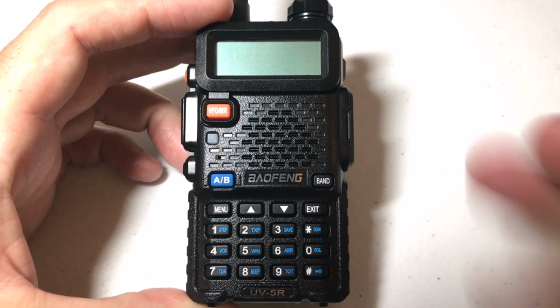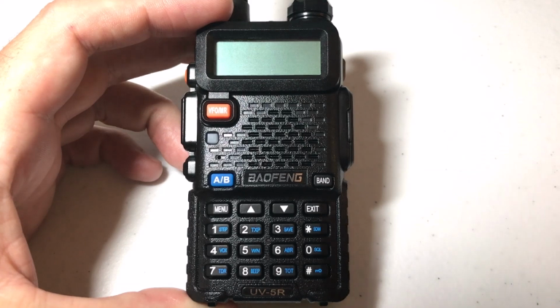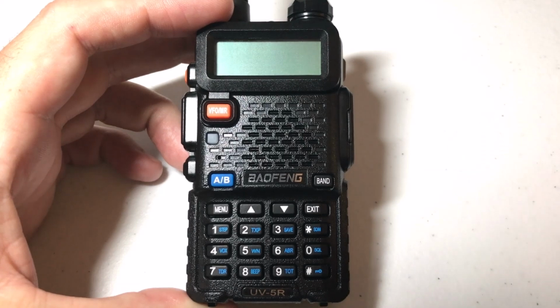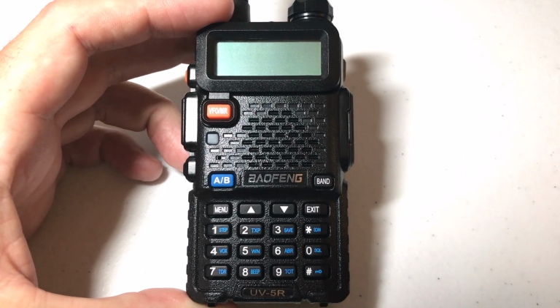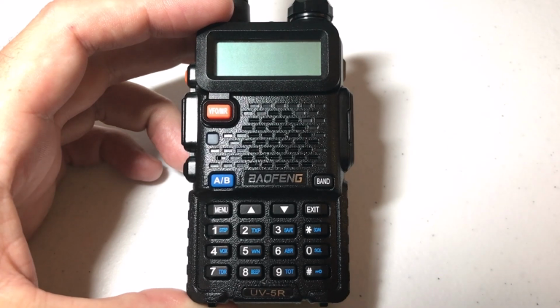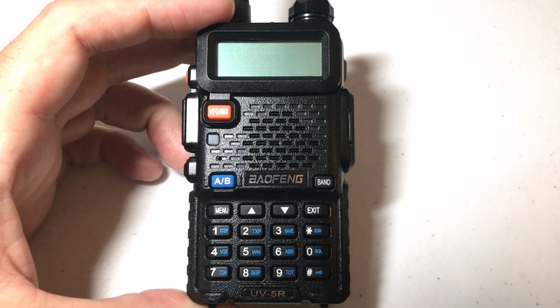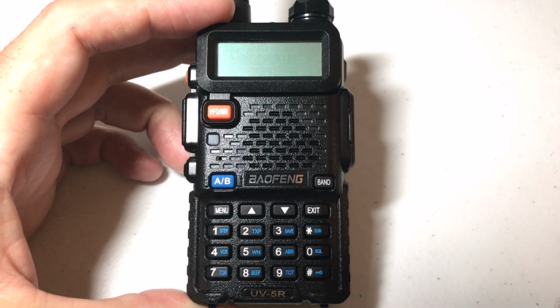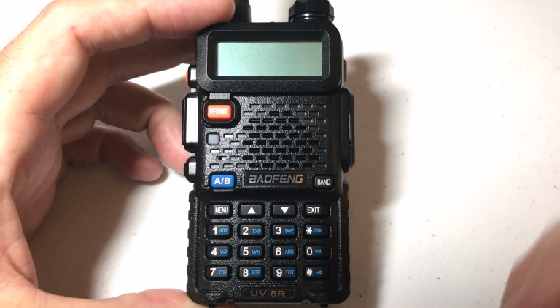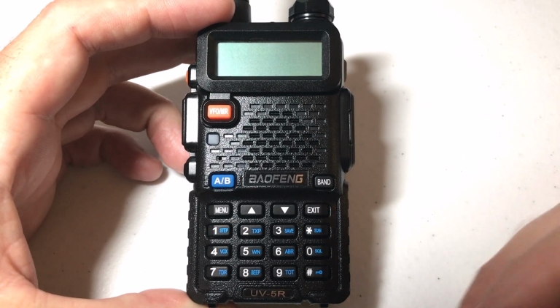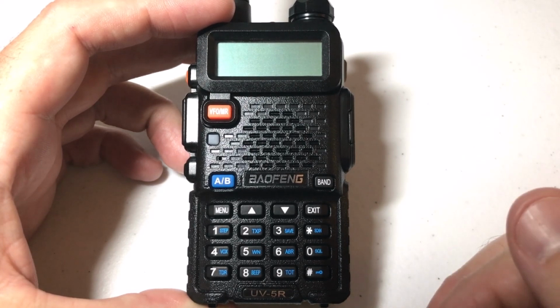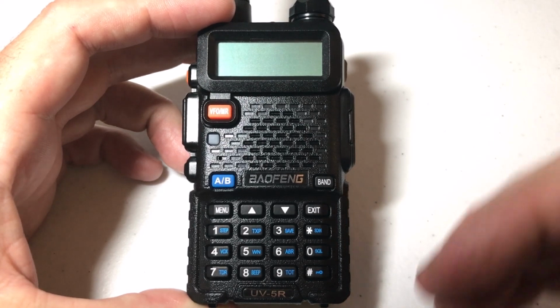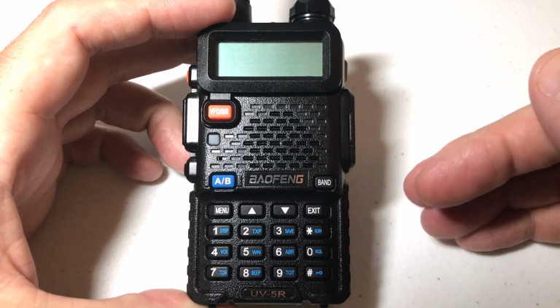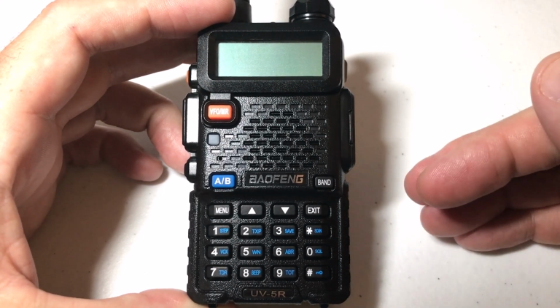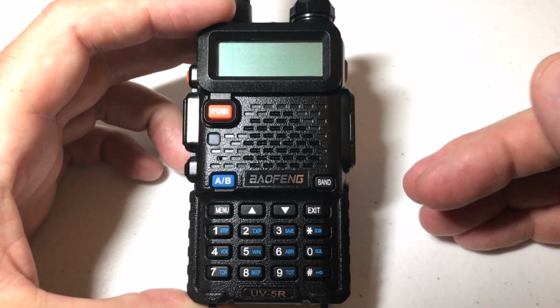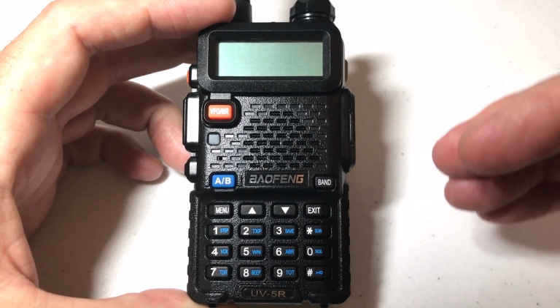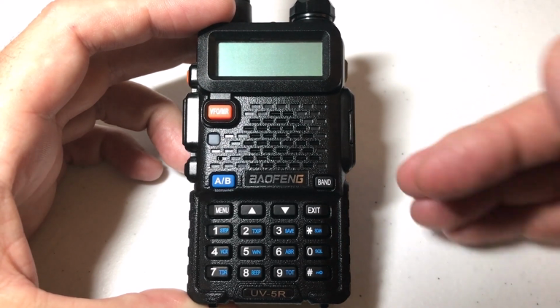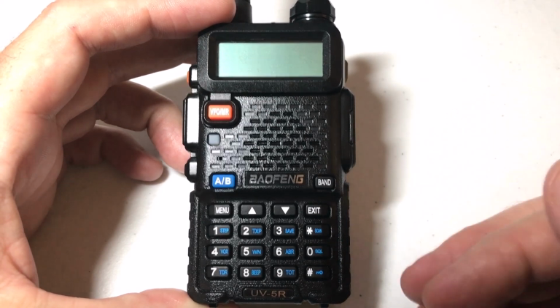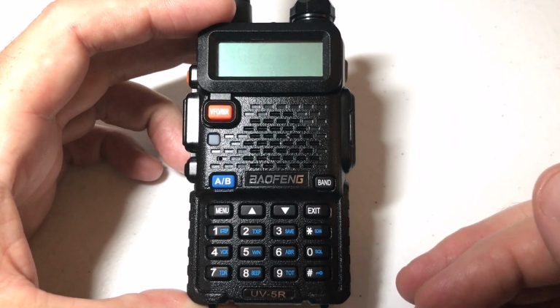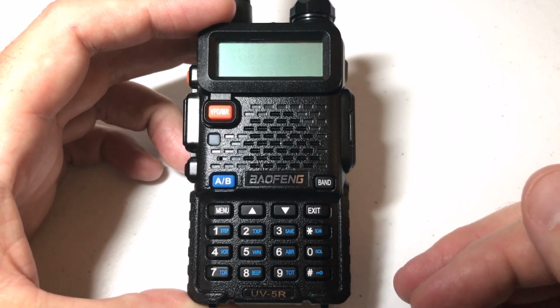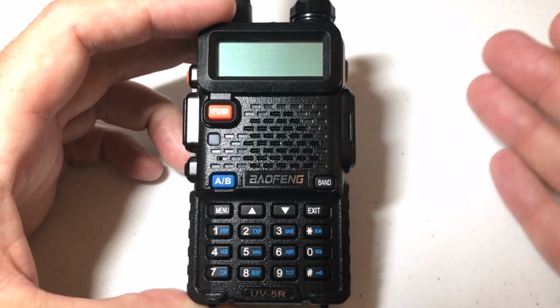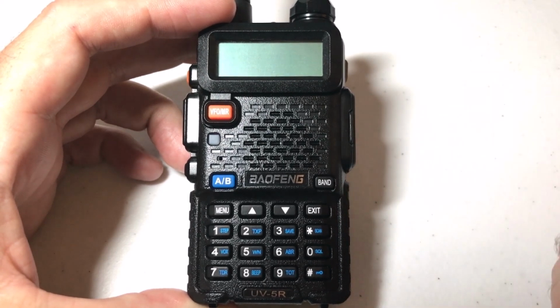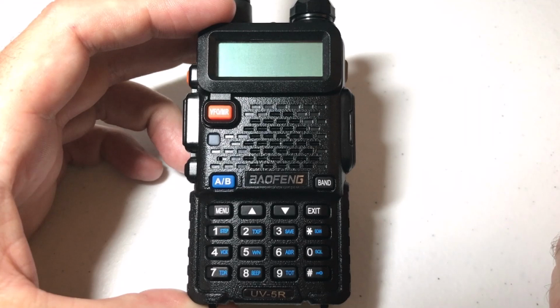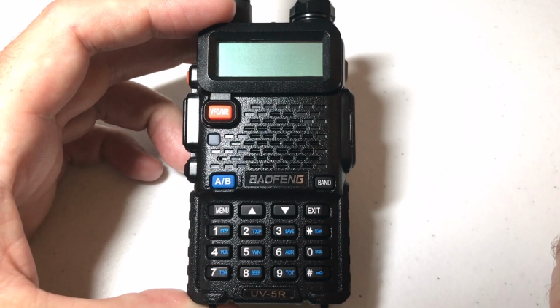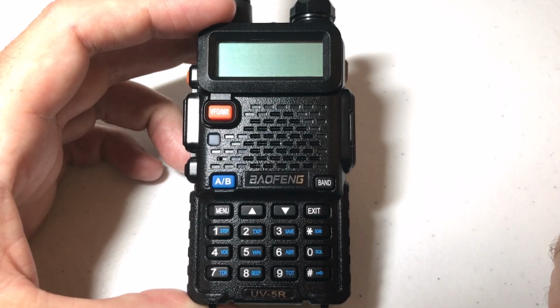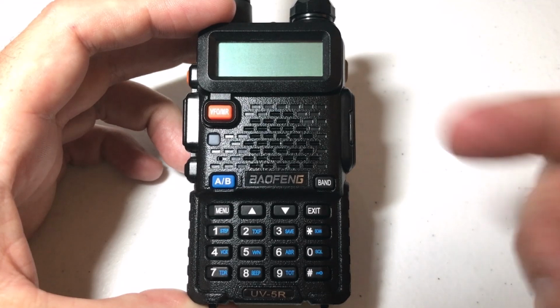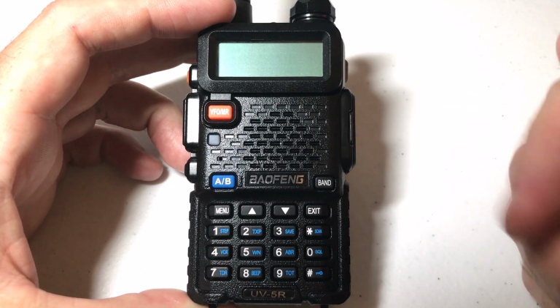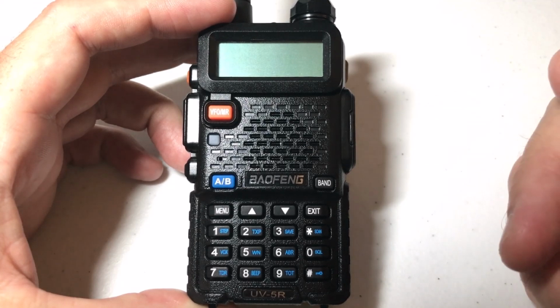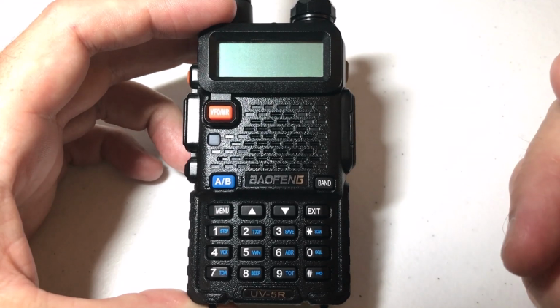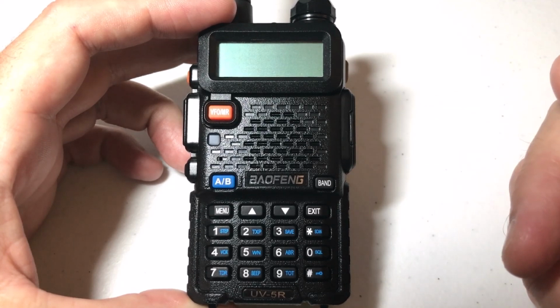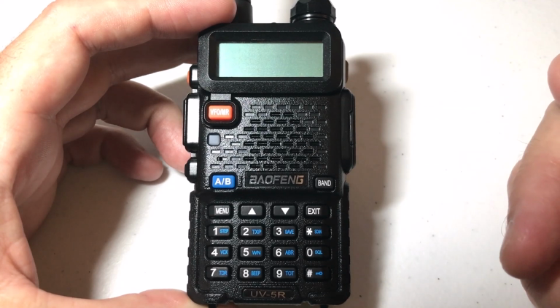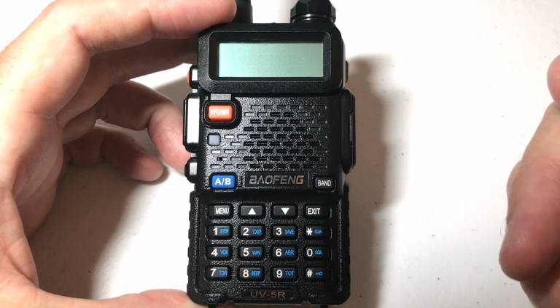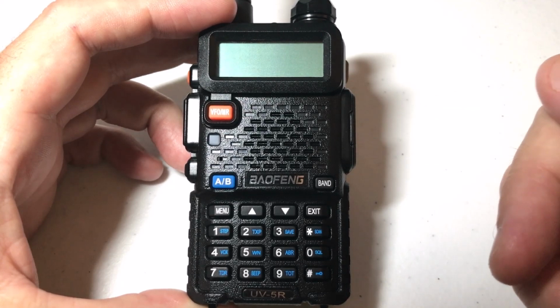Hey everybody, in today's video I'm going to show you how to turn on or off the dual reception mode, or what's called dual watch mode, on your Baofeng UV5R radio.